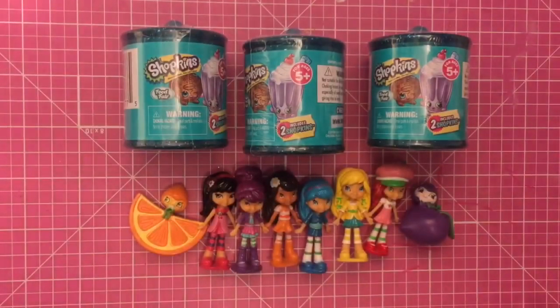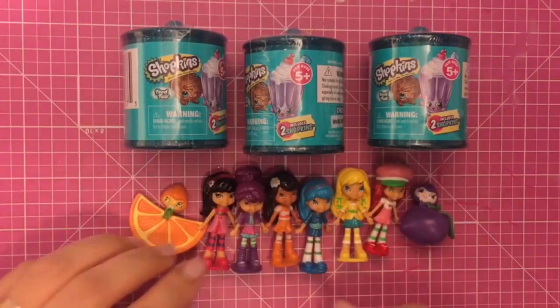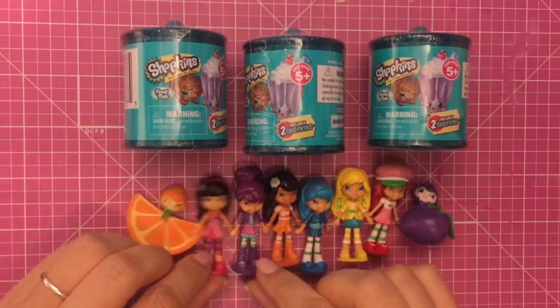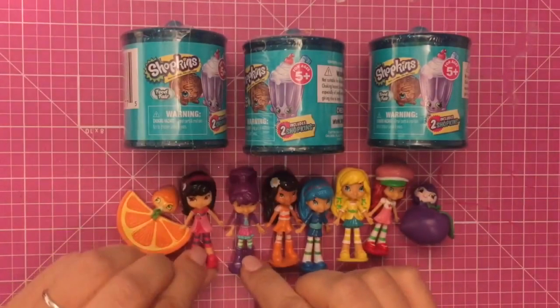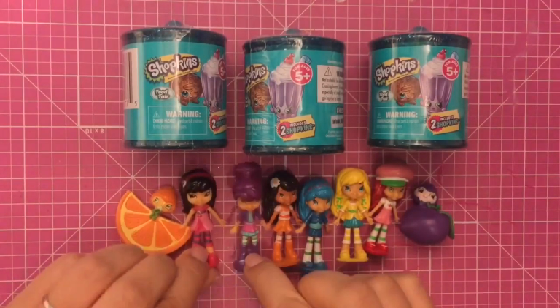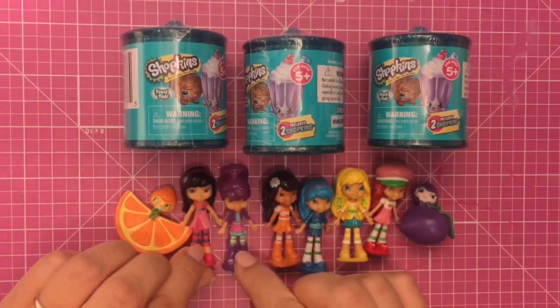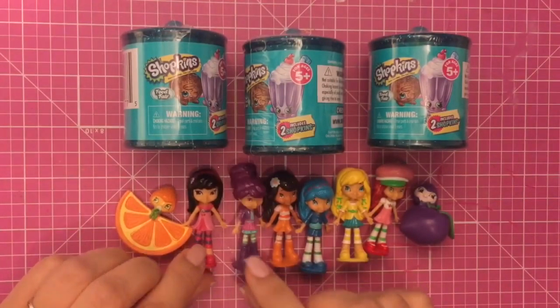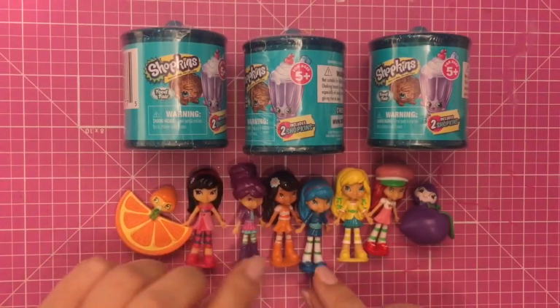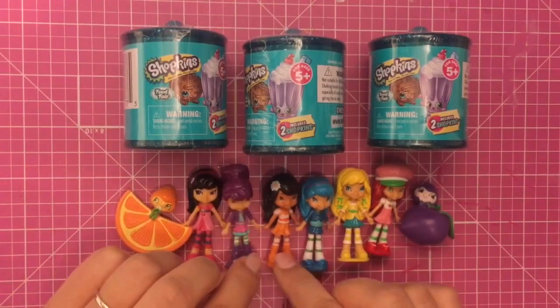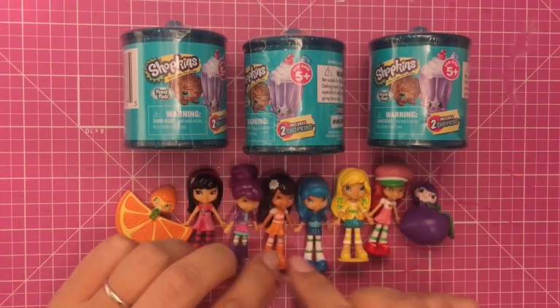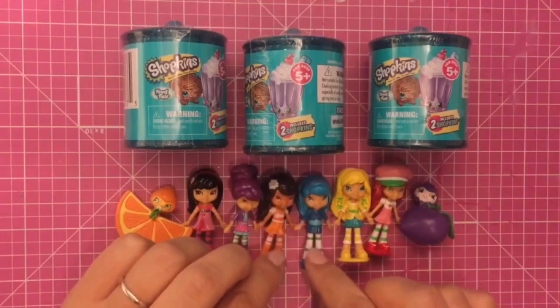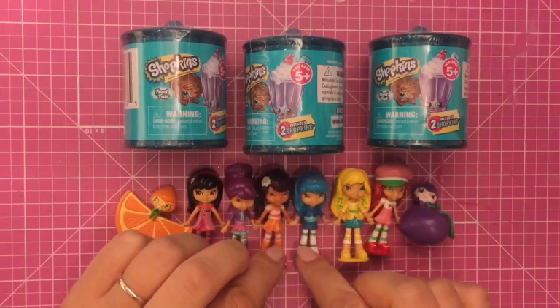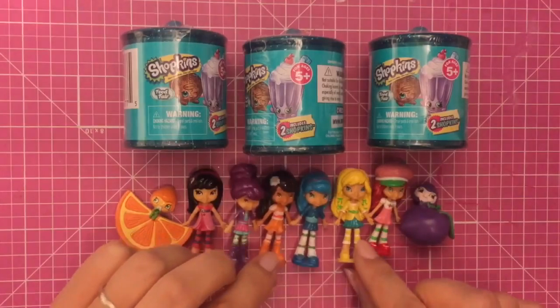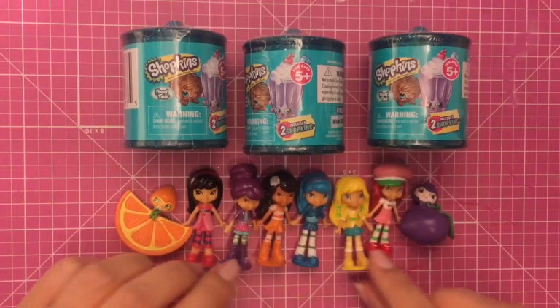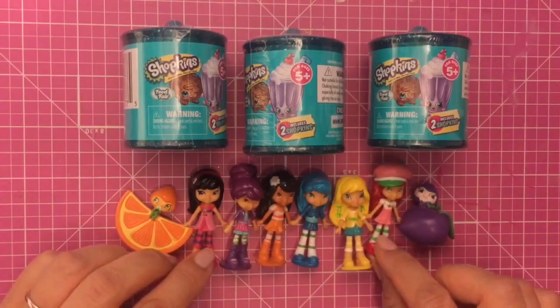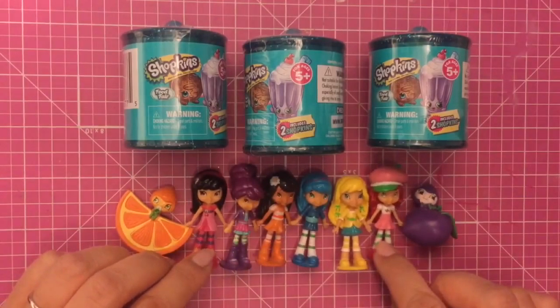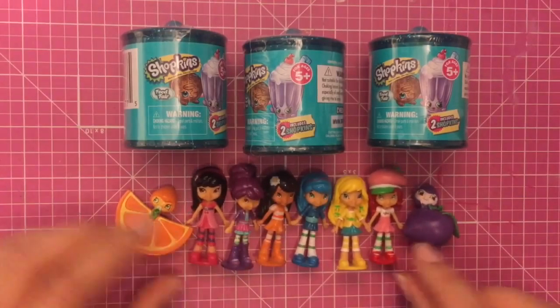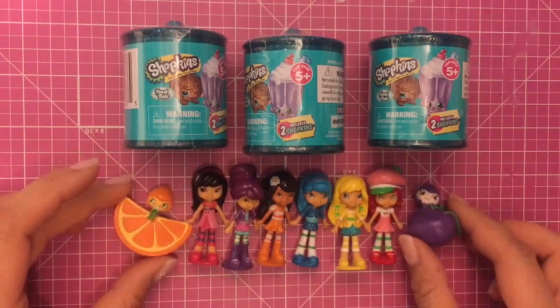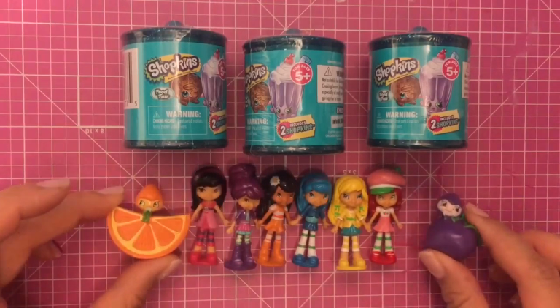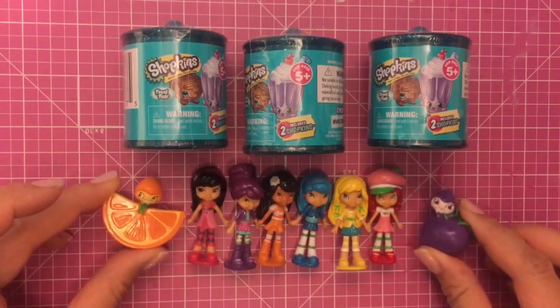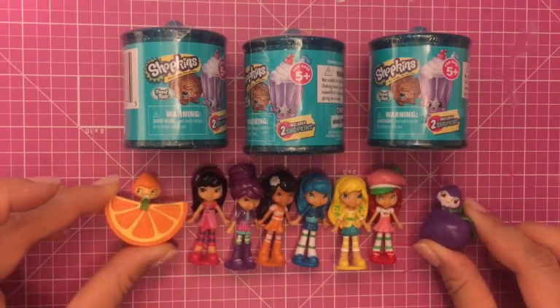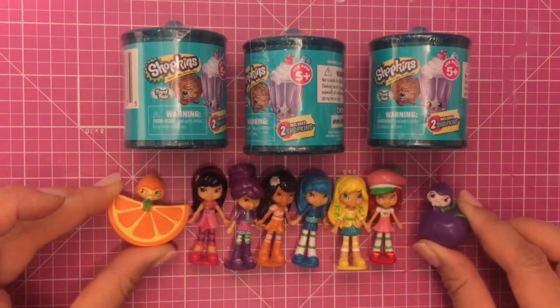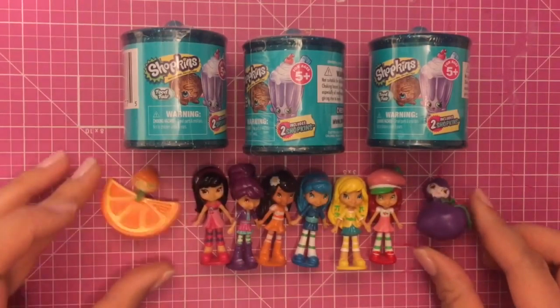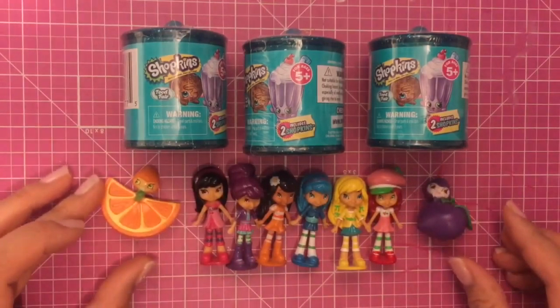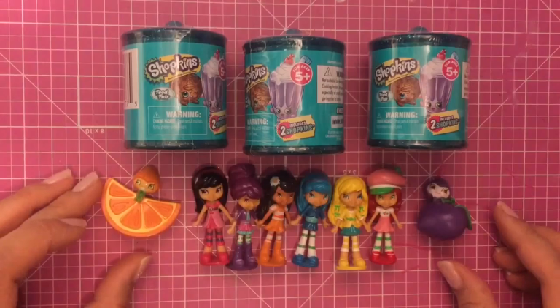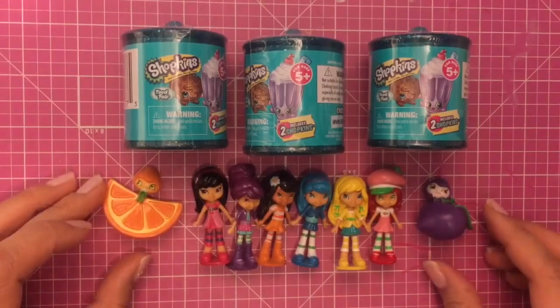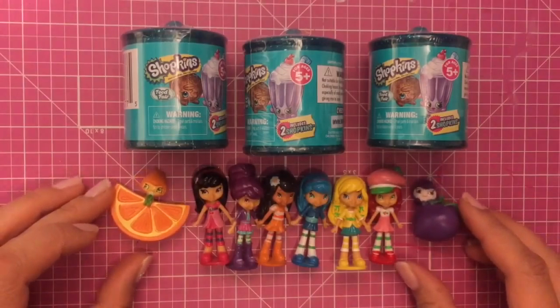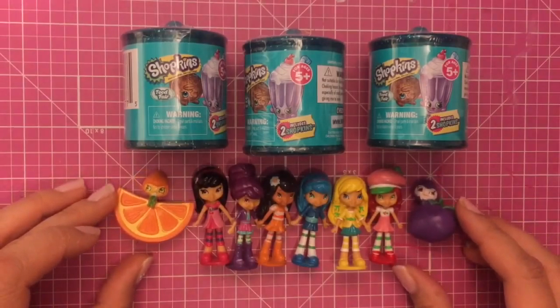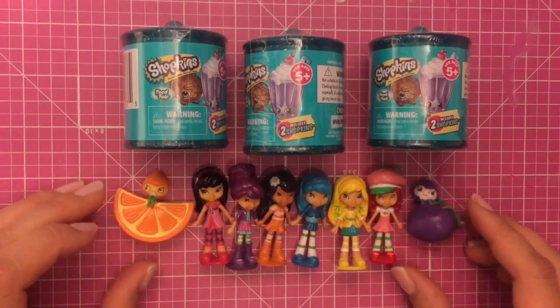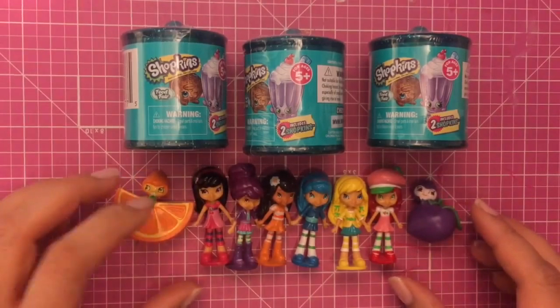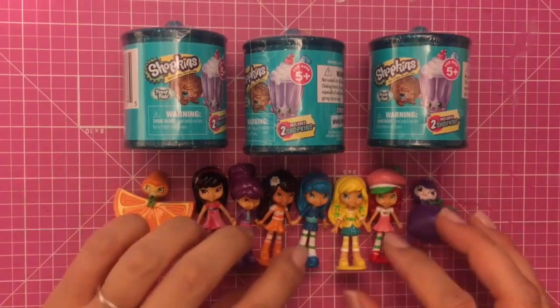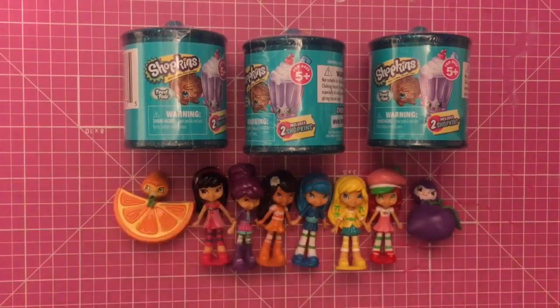And now today, our Strawberry Shortcake friends — Cherry, Plum, Marmalade, Blueberry, Lemon, and Strawberry — and even the Barricans are going to help us open up some of these Shopkins Blind Bags. So let's get started!